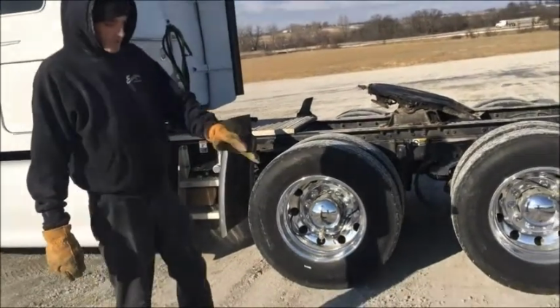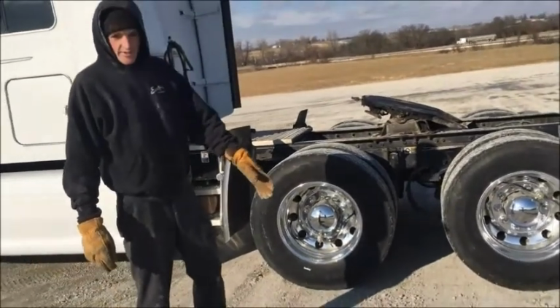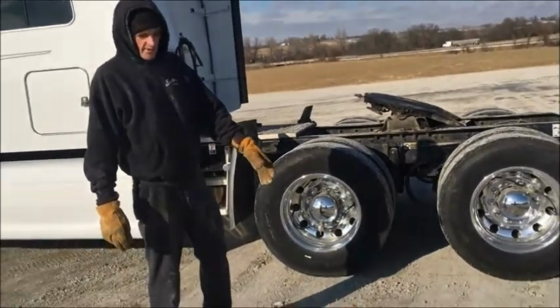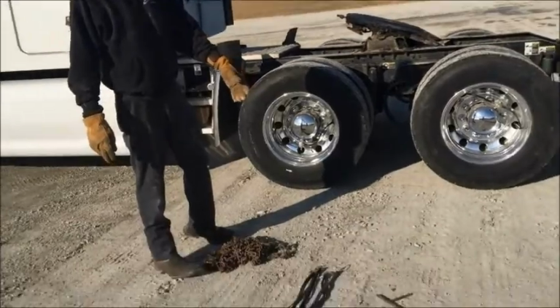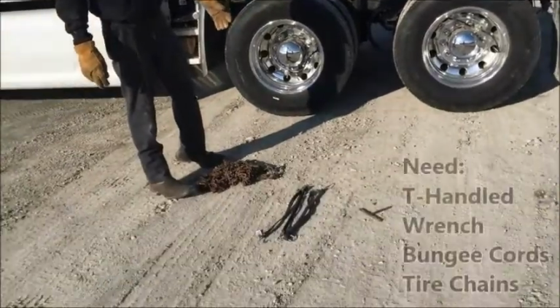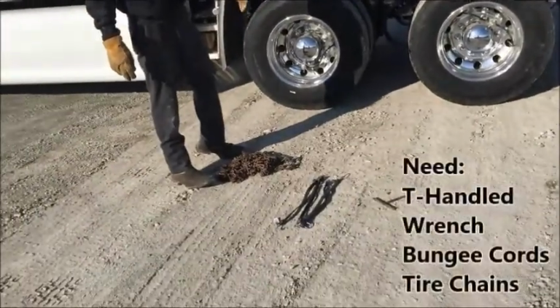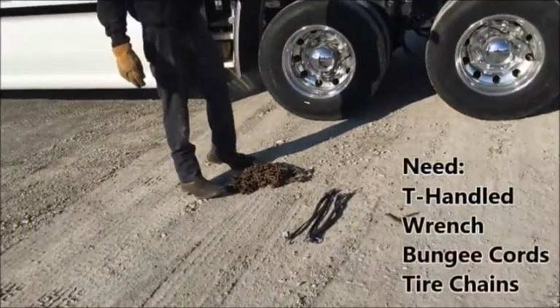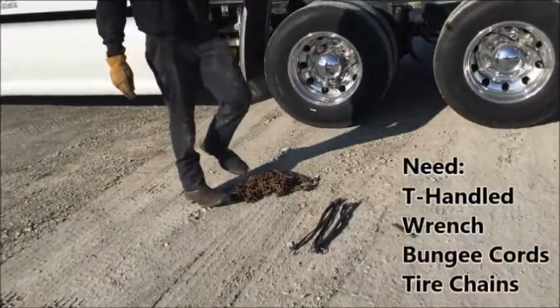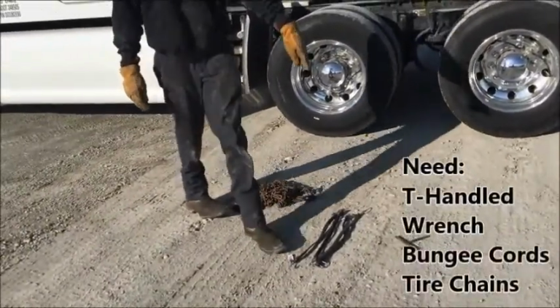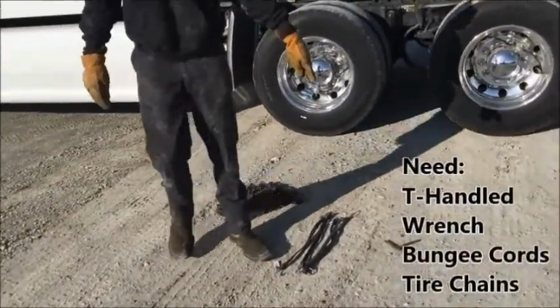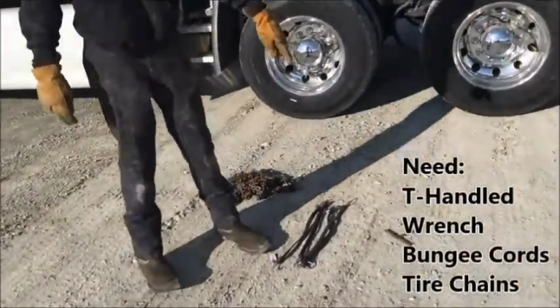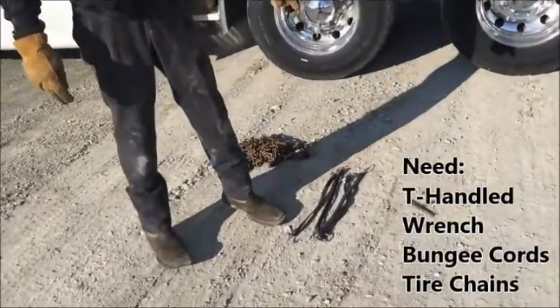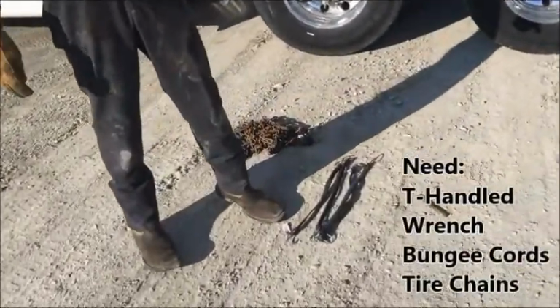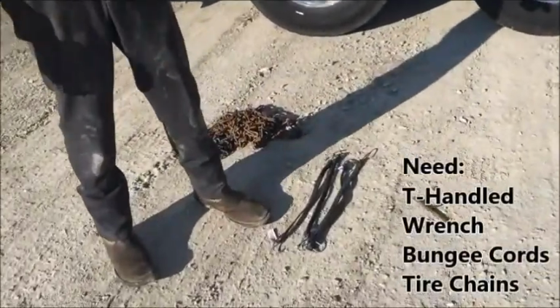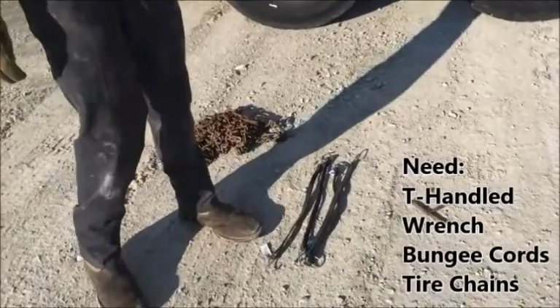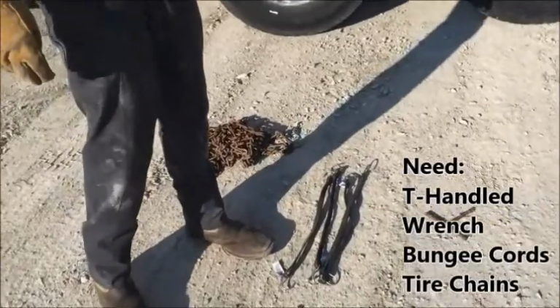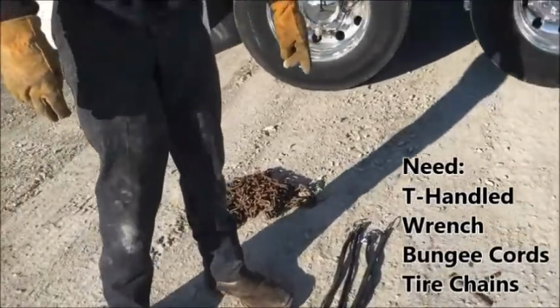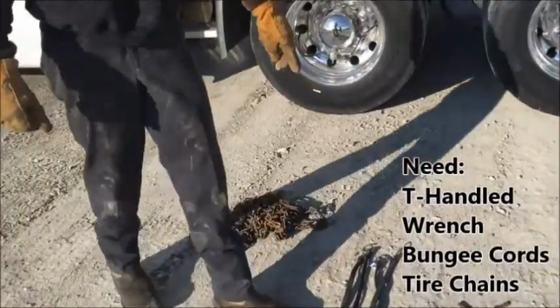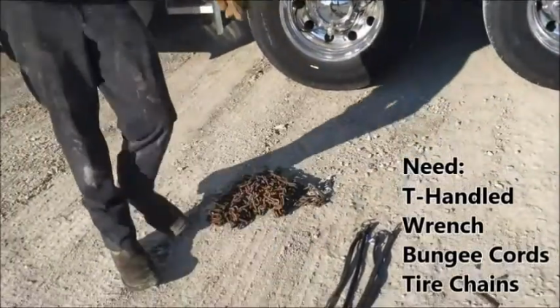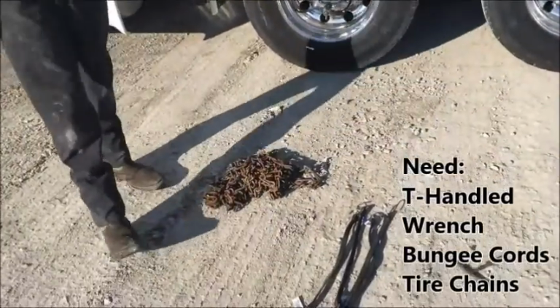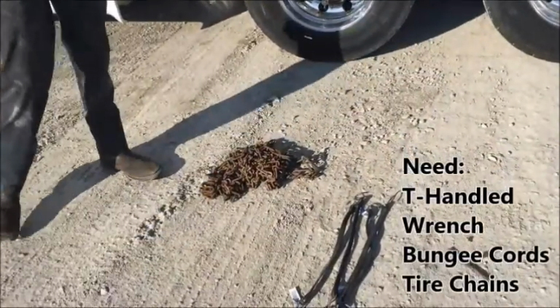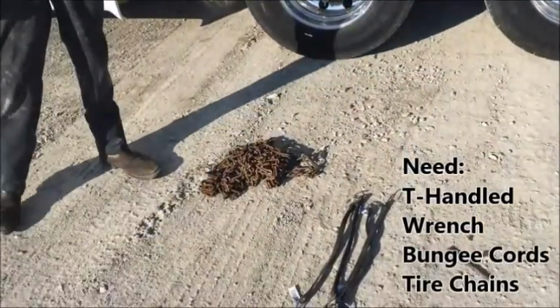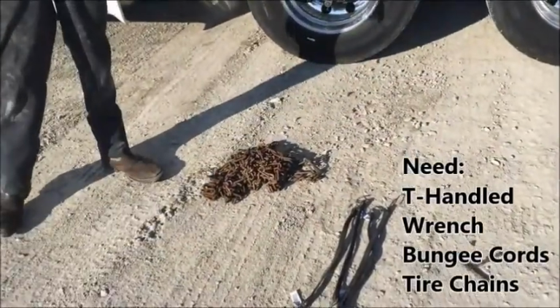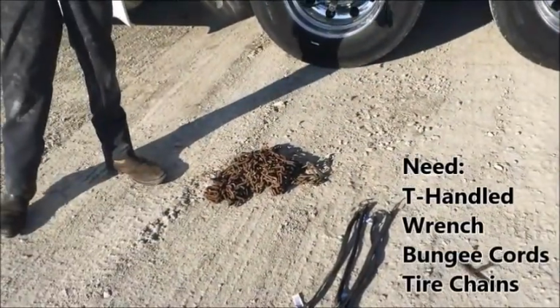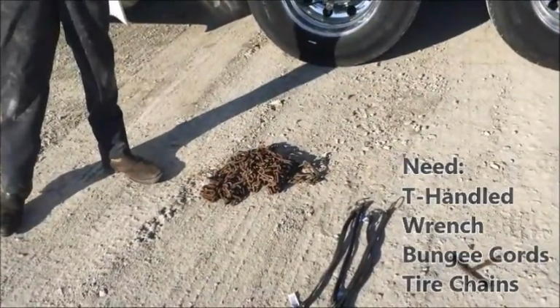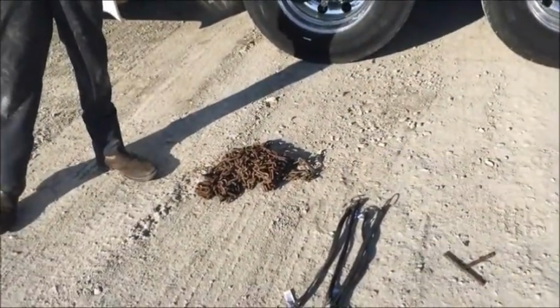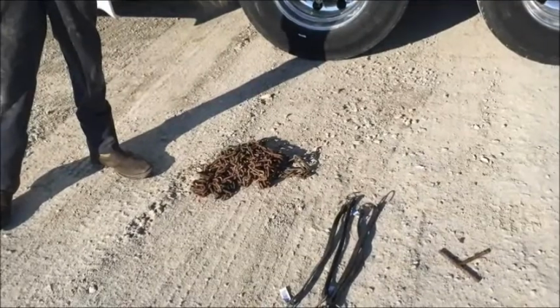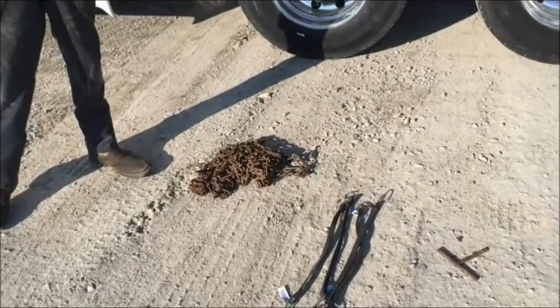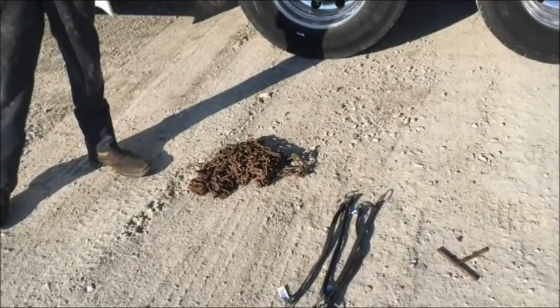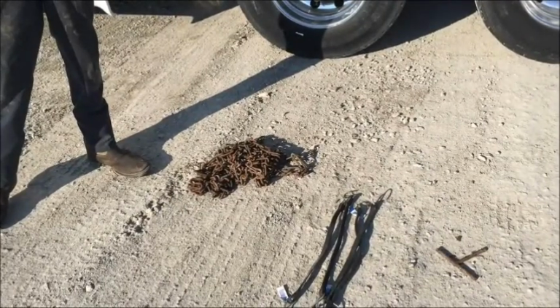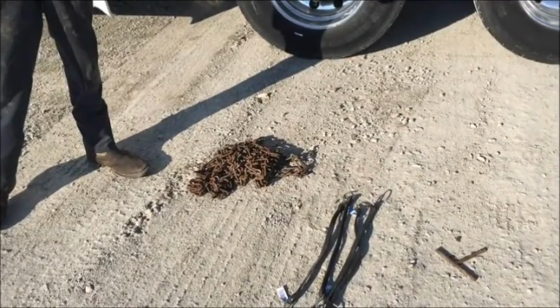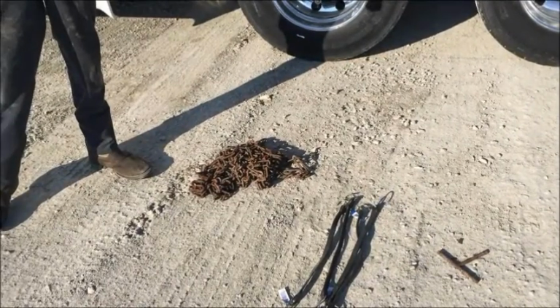Here are the two things you're going to need to put a tire chain on. You've got your T-handle wrench — that comes with every bag of tire chains. You've got bungee cords, tarp straps. You'll need four, five, six of those for each wheel.